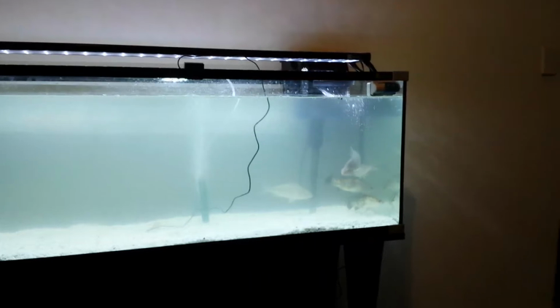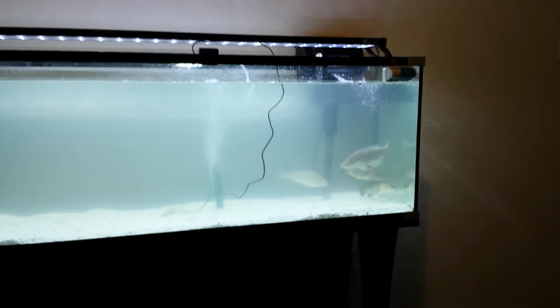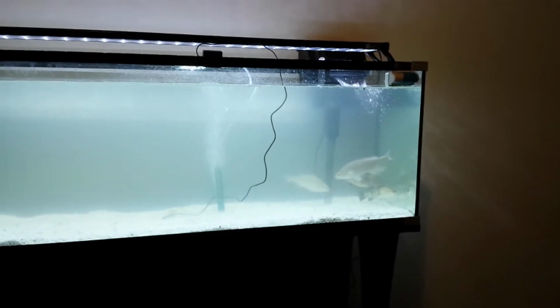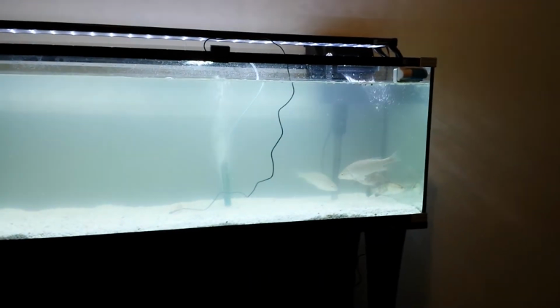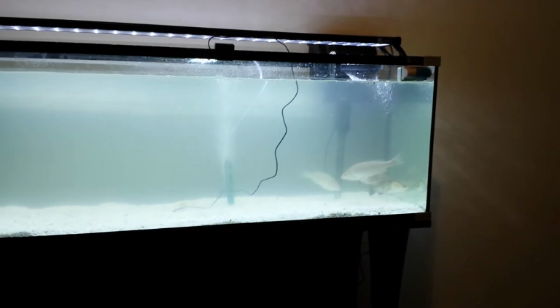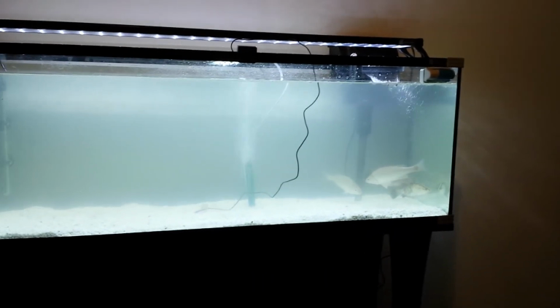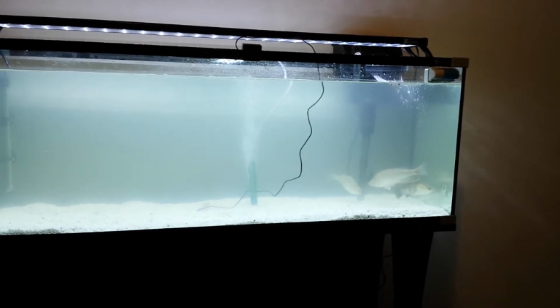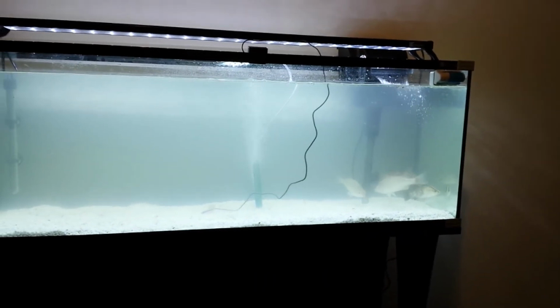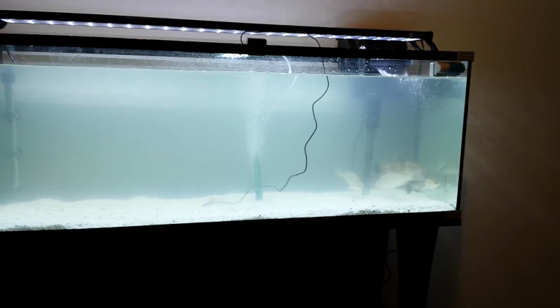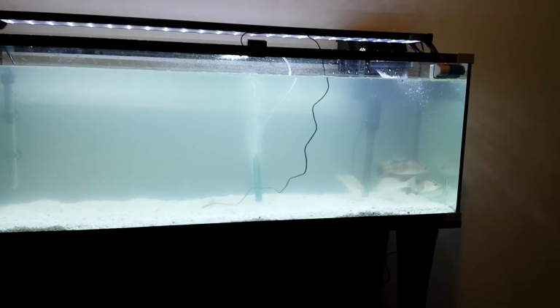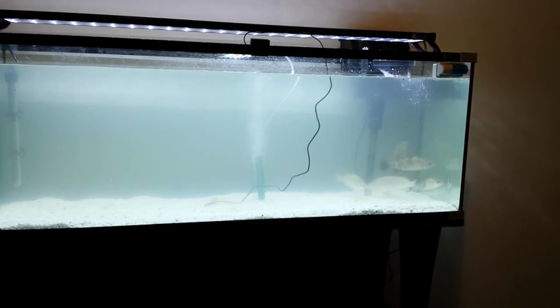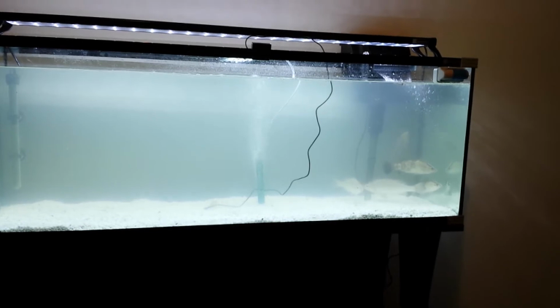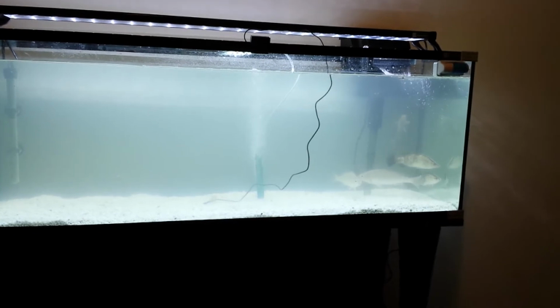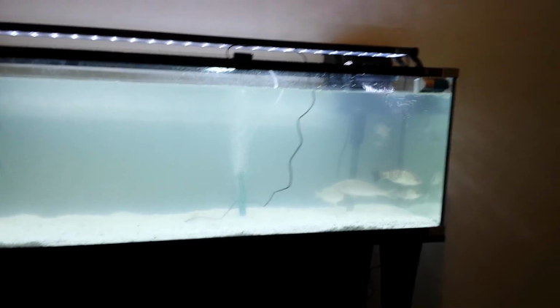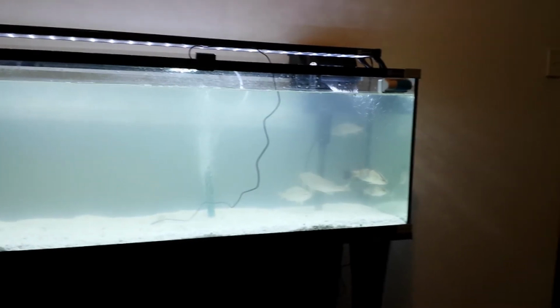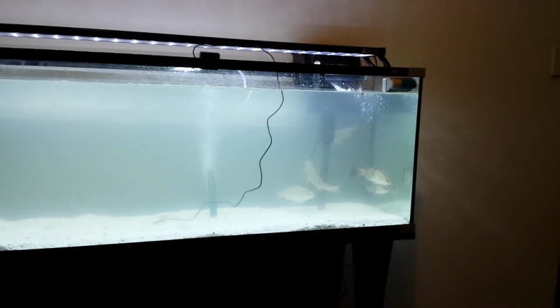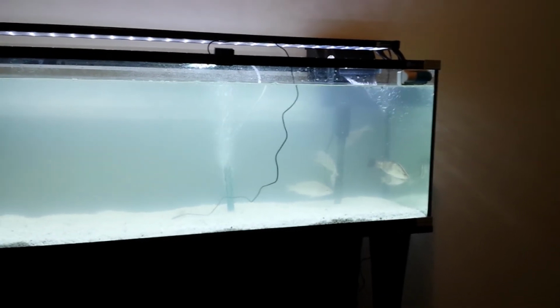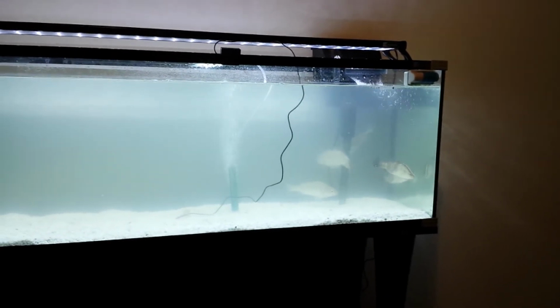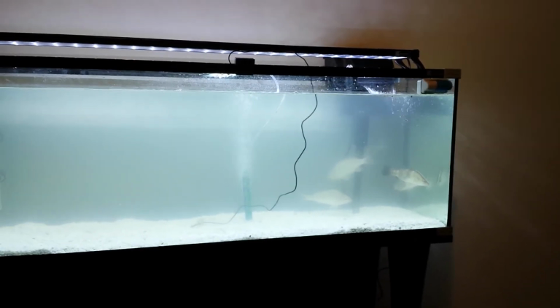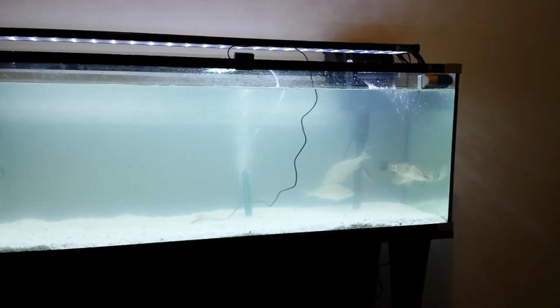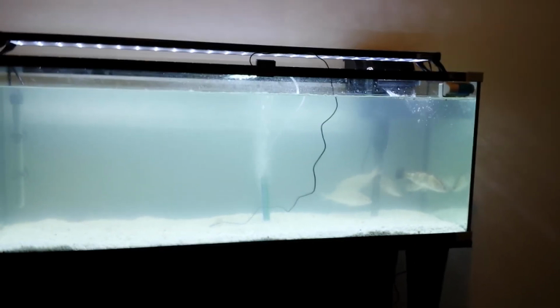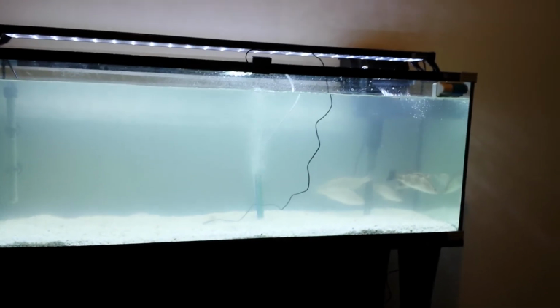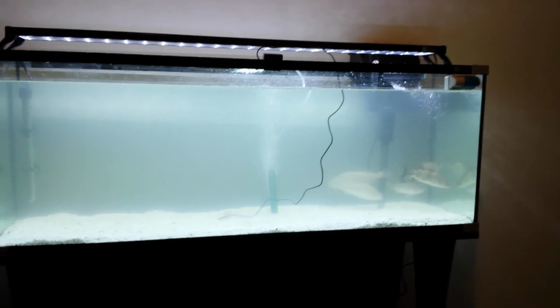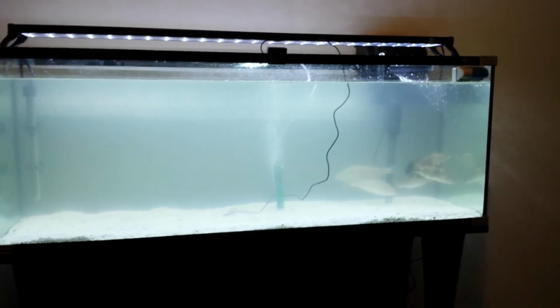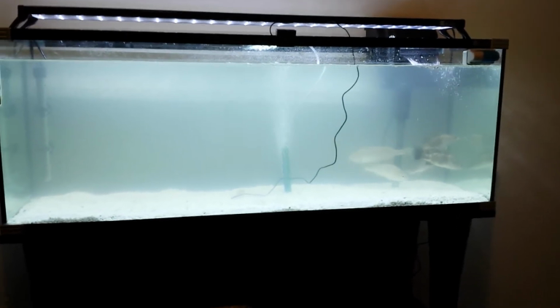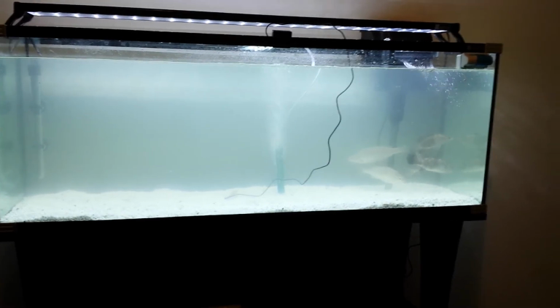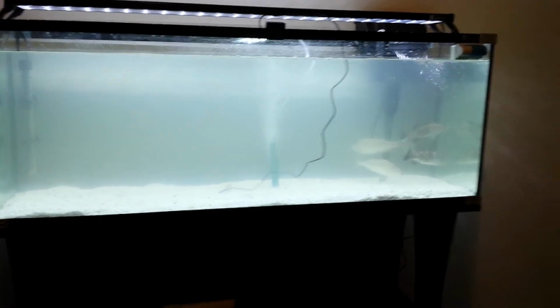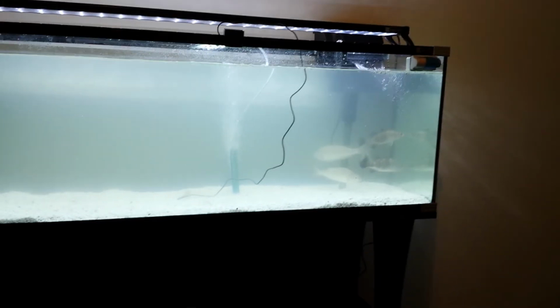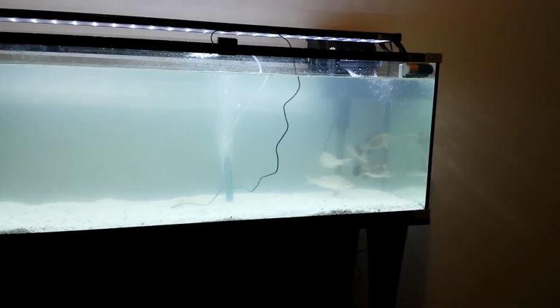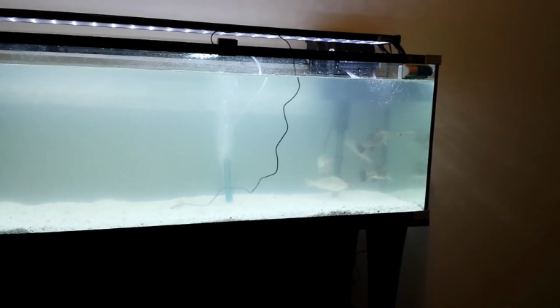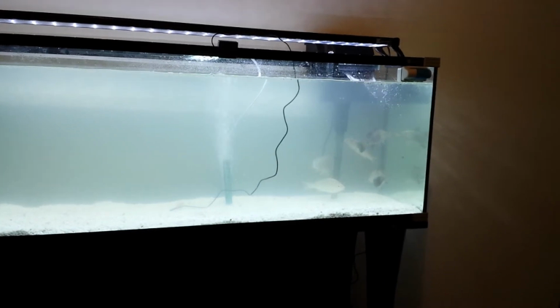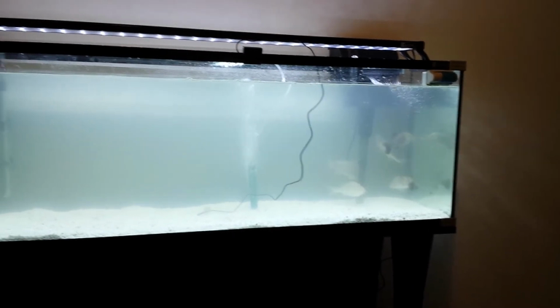Just a new fish swimming around in the new aquarium. Pretty sure there's three silver perch in there and two barramundi. I did pay for five barramundi.